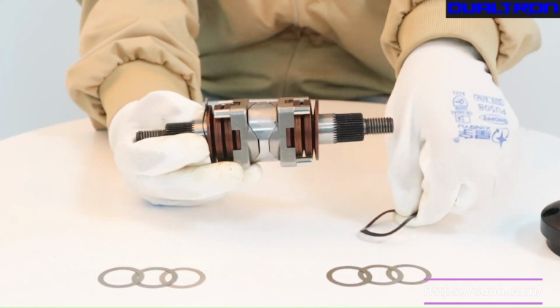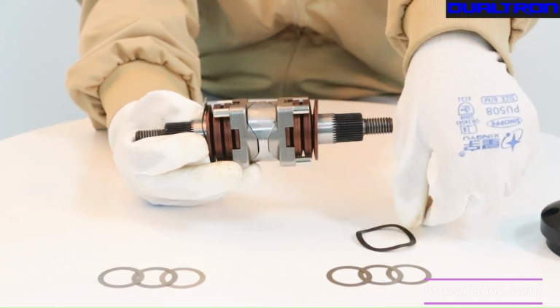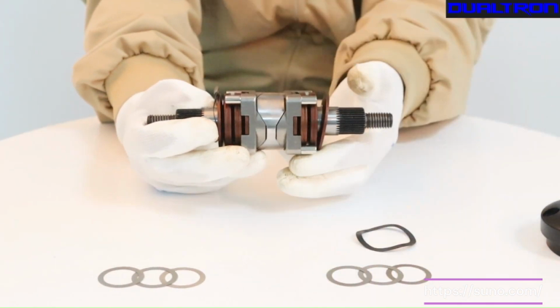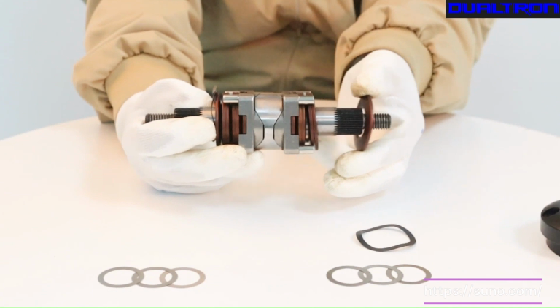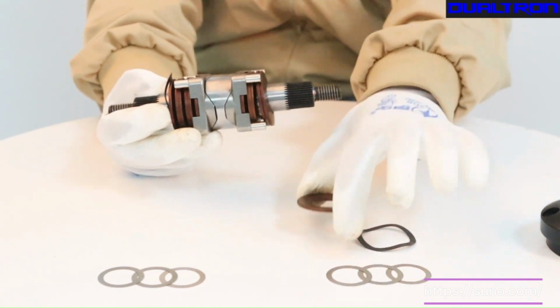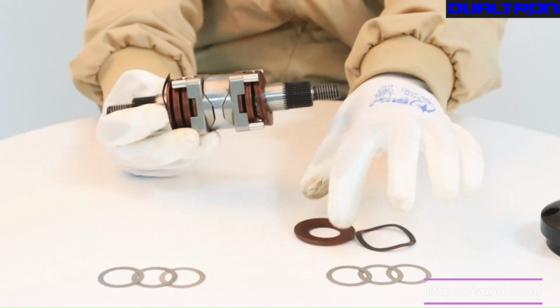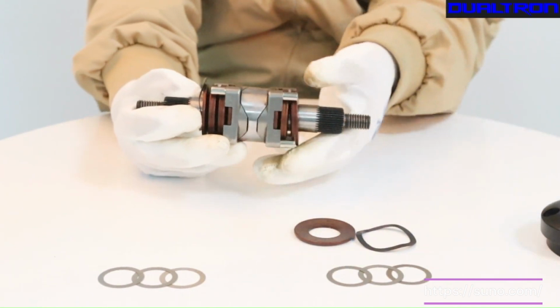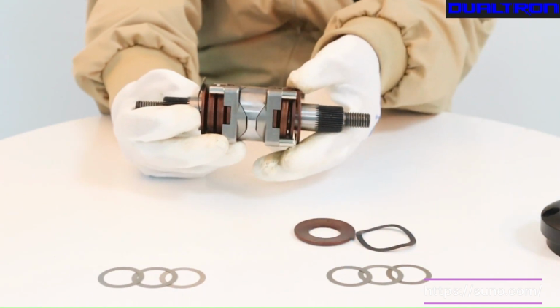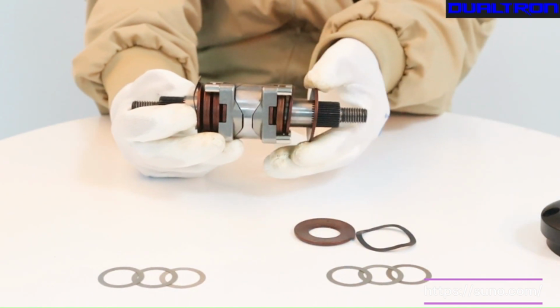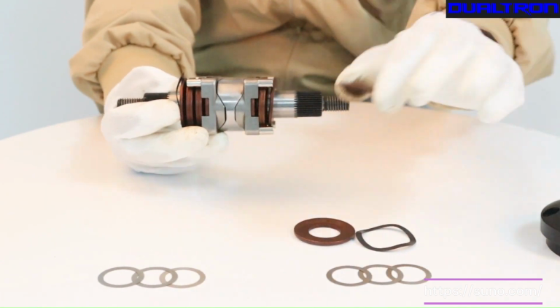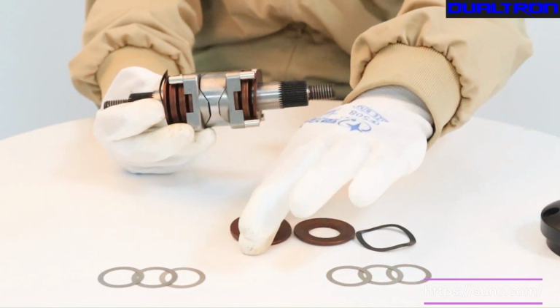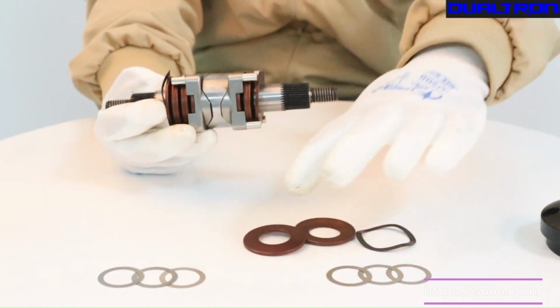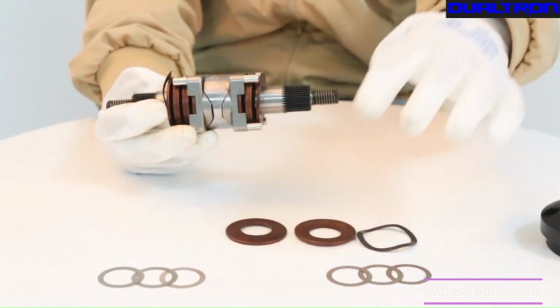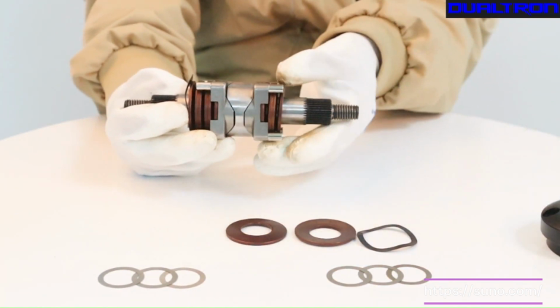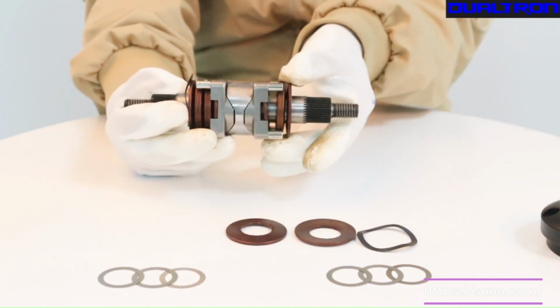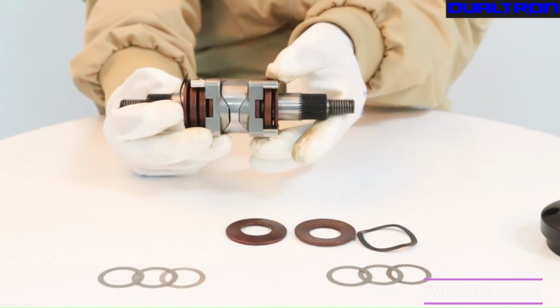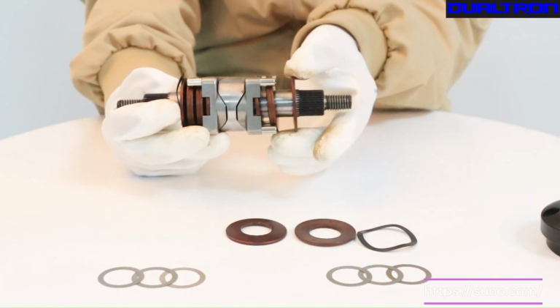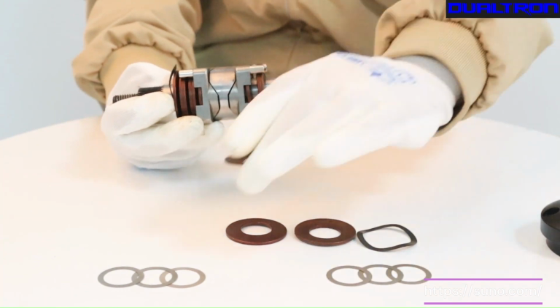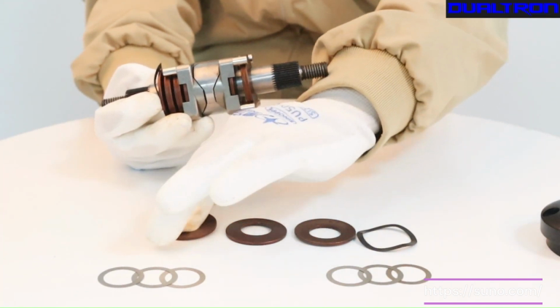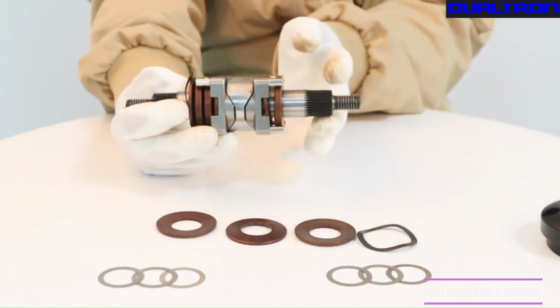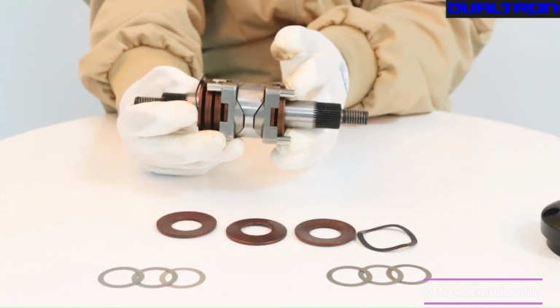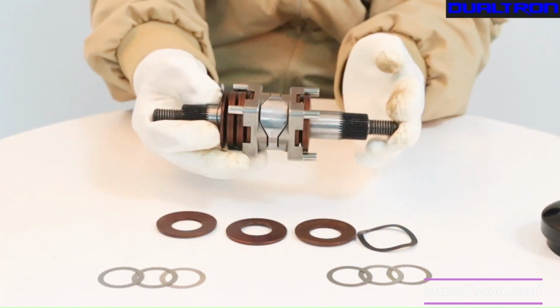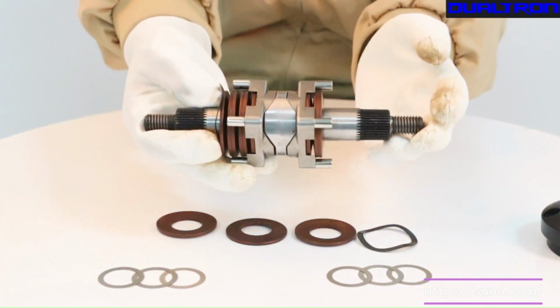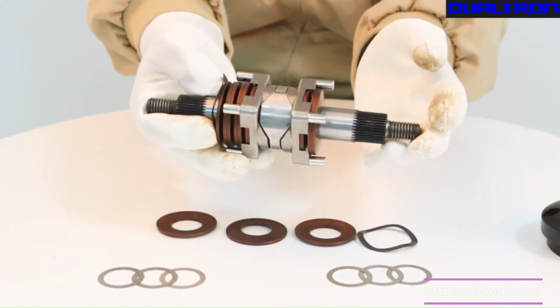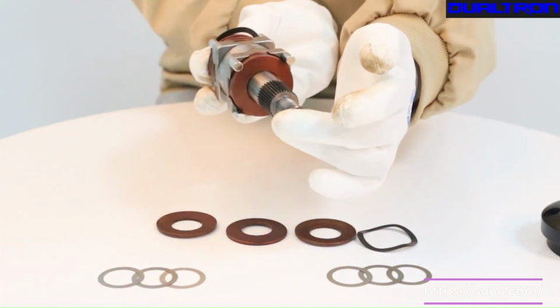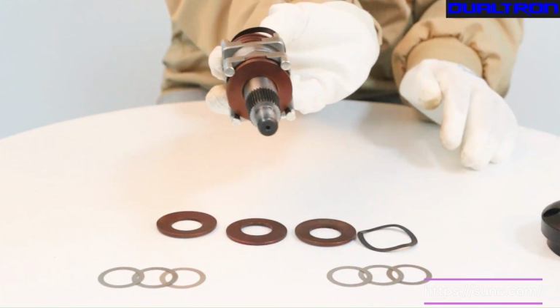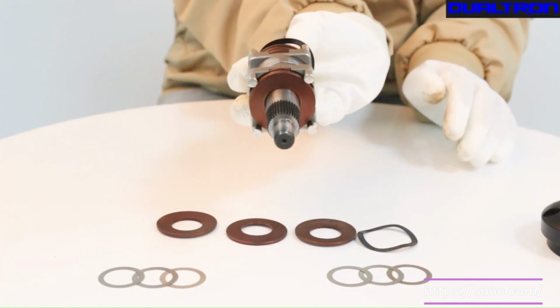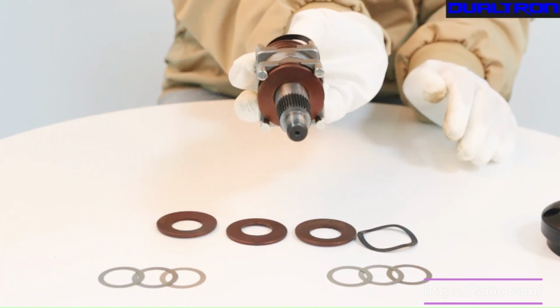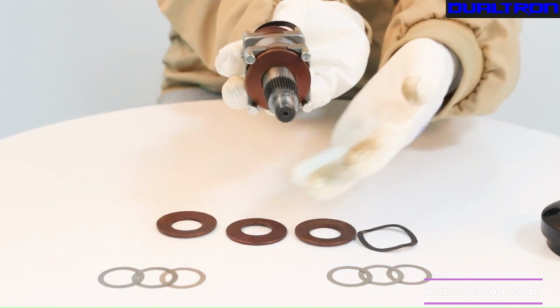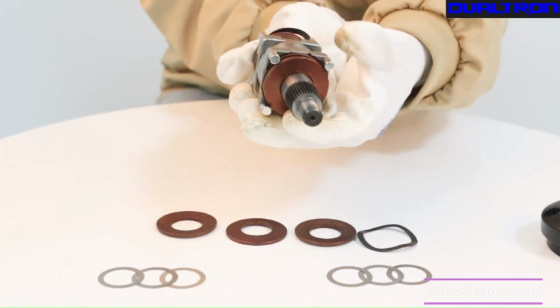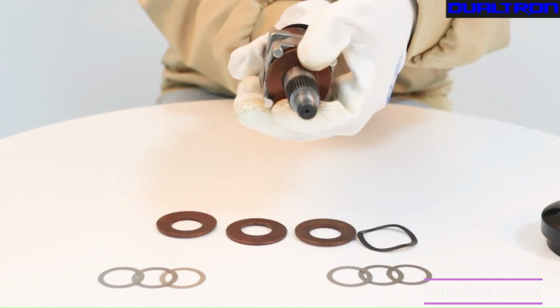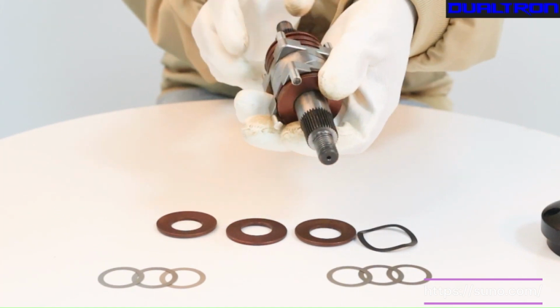Step 3. Remove the outermost corrugated gasket and disc gasket, making sure to keep them in the correct order for easy reassembly. Incorrect assembly order may result in reduced shock absorption effectiveness.